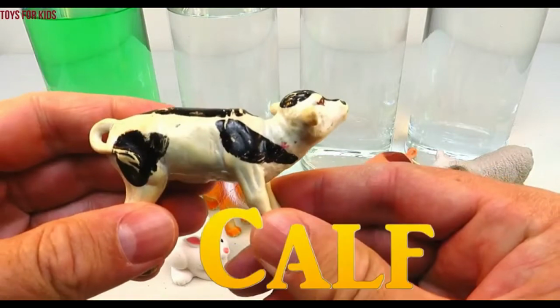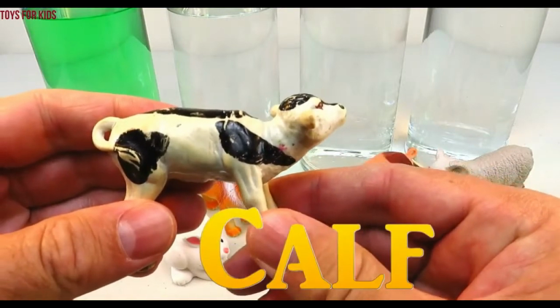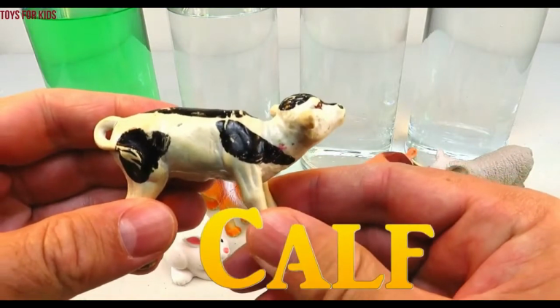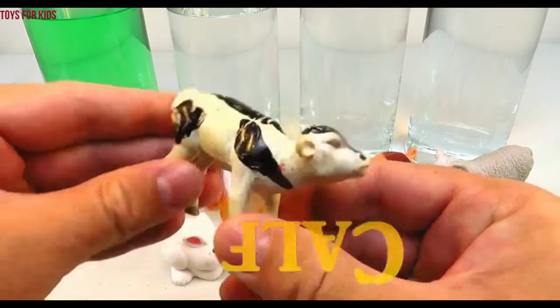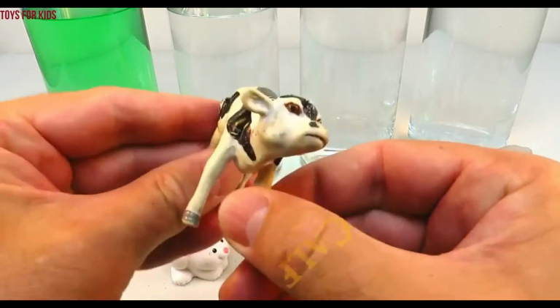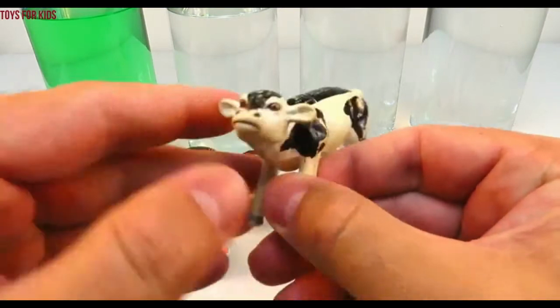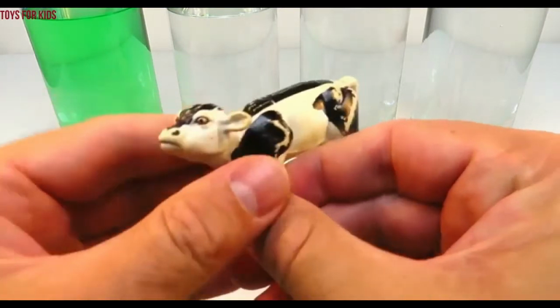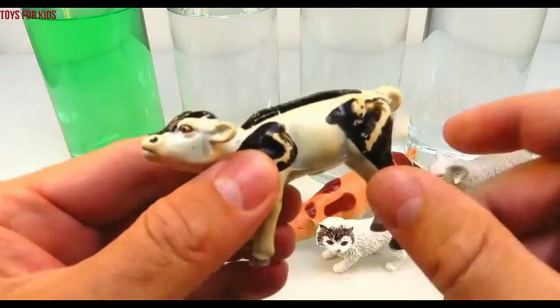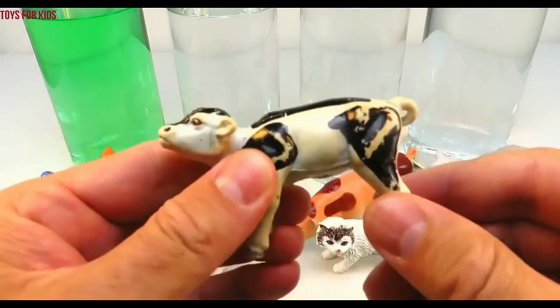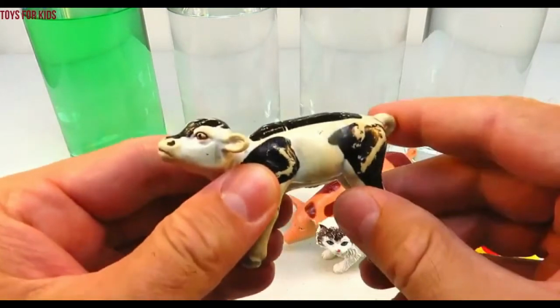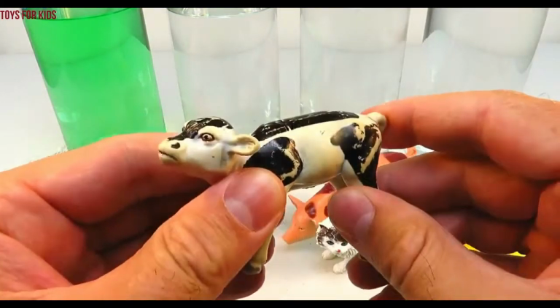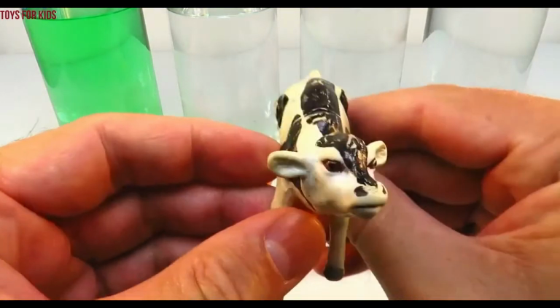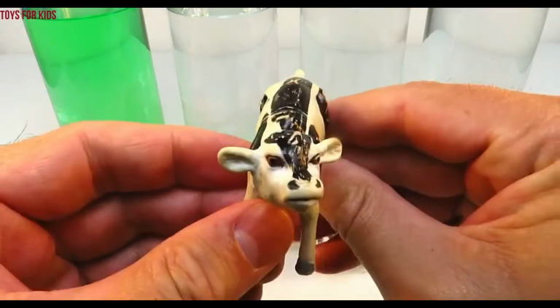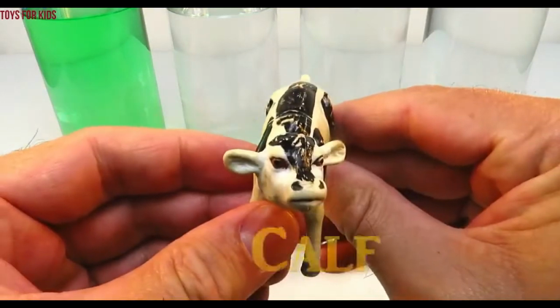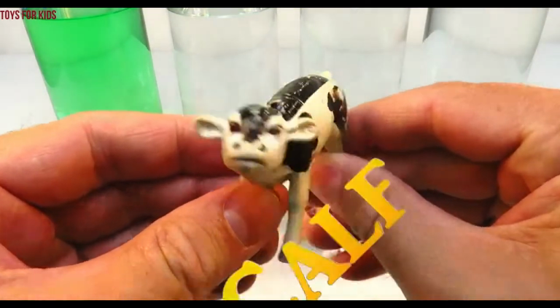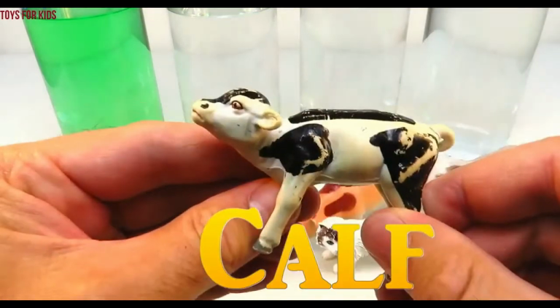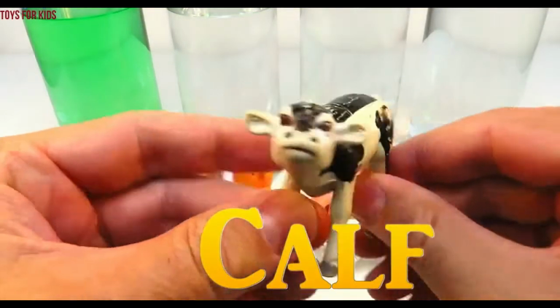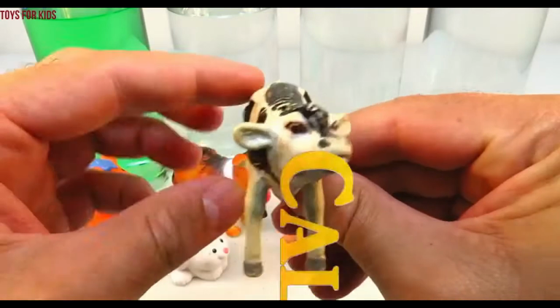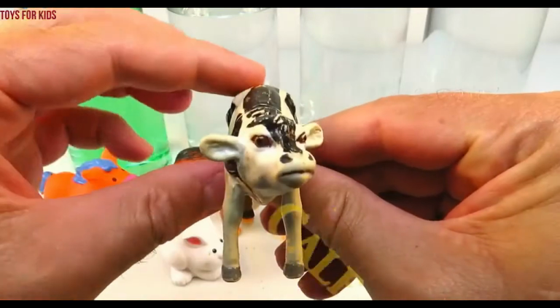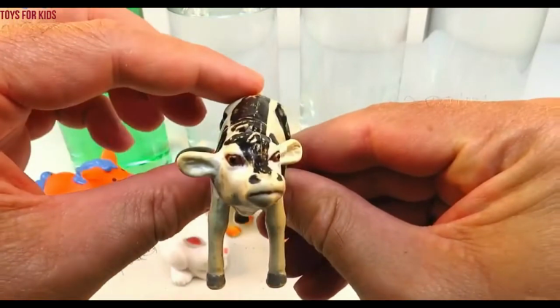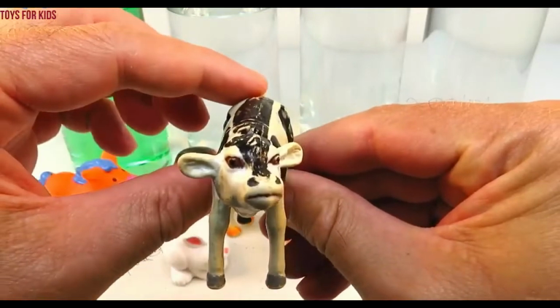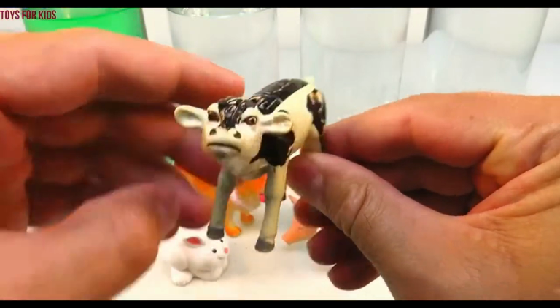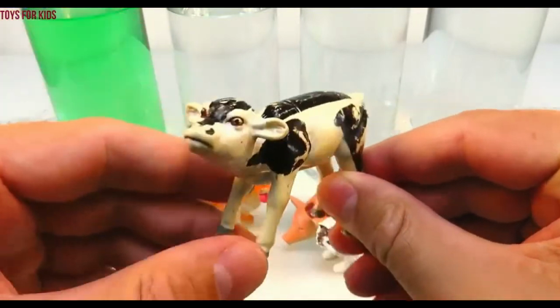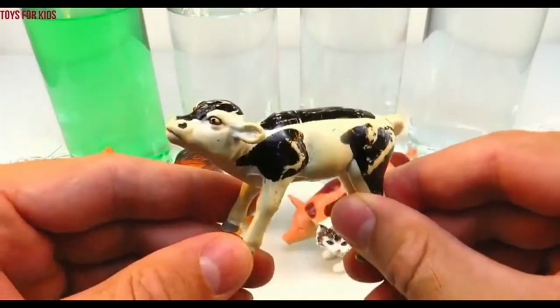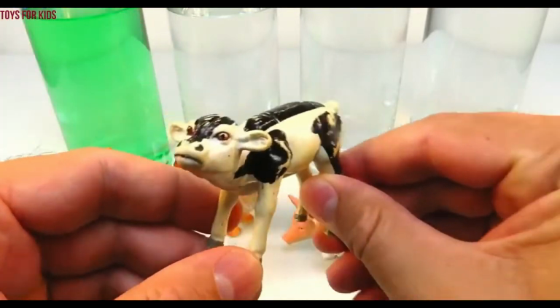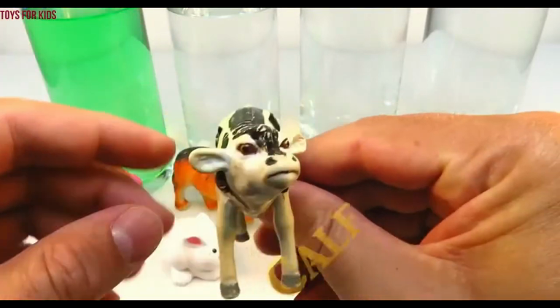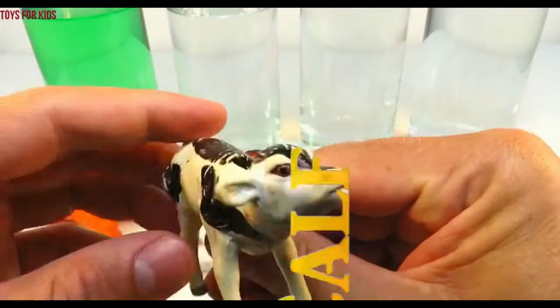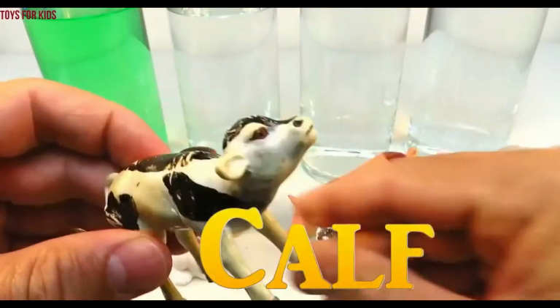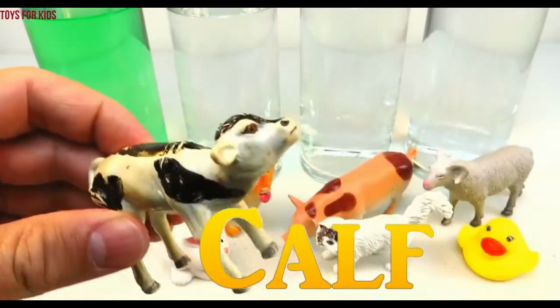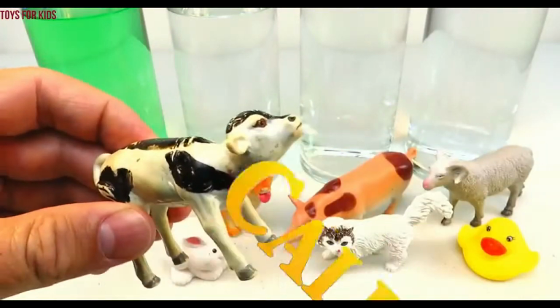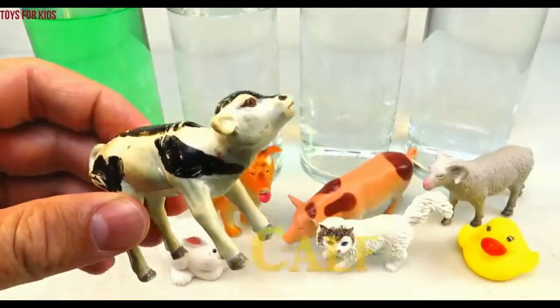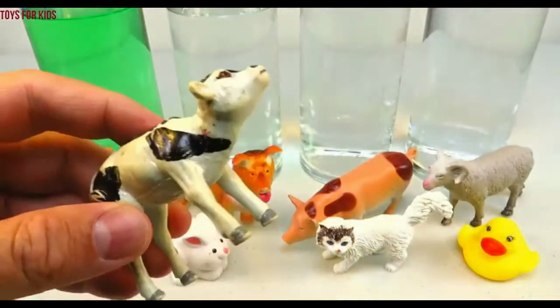Calf! A calf is a baby cow. Let's put the little calf in the green cylinder.